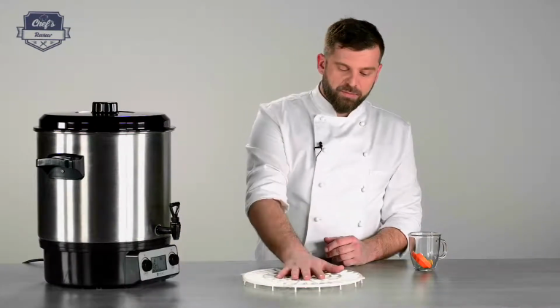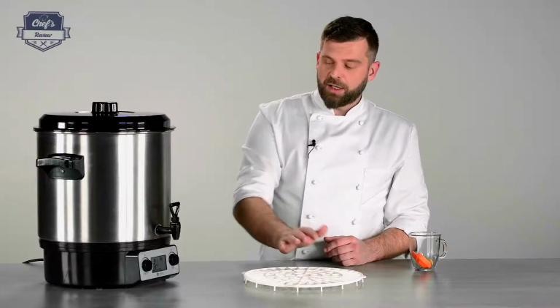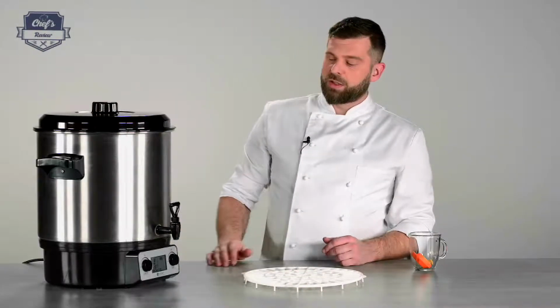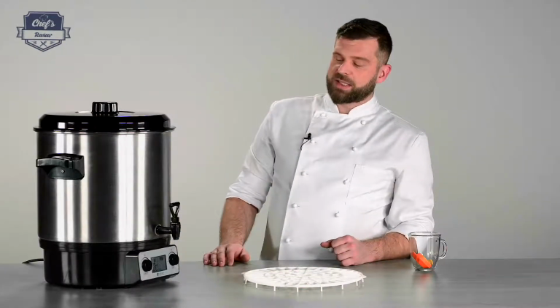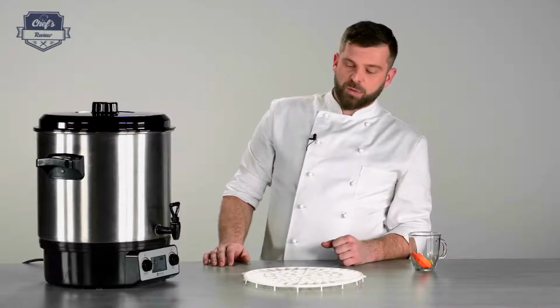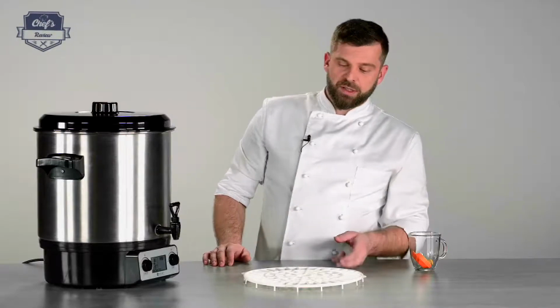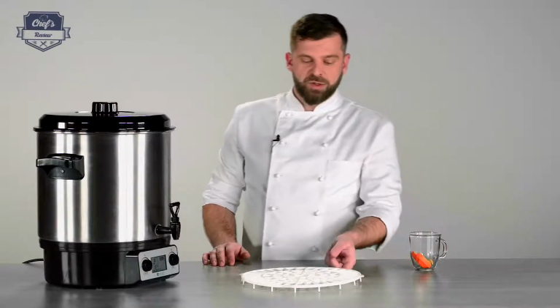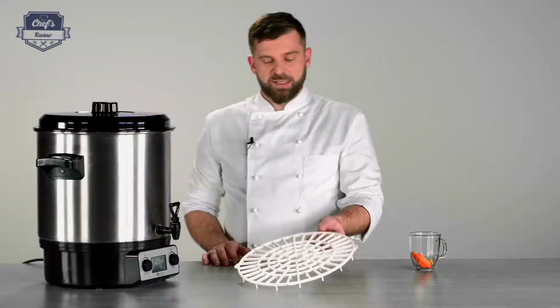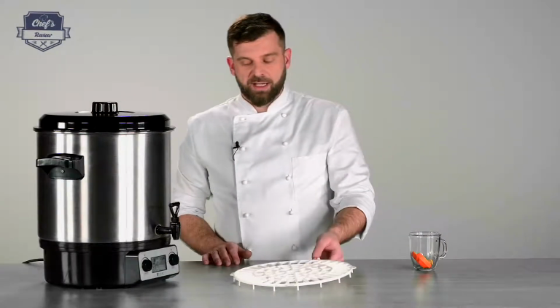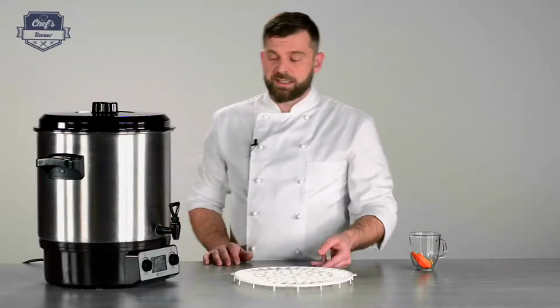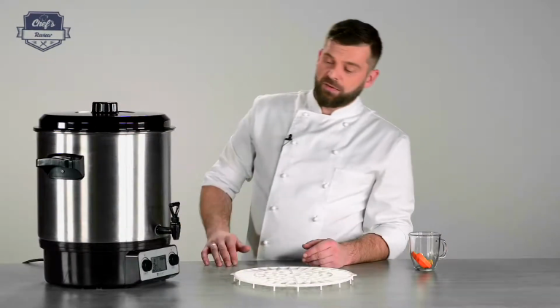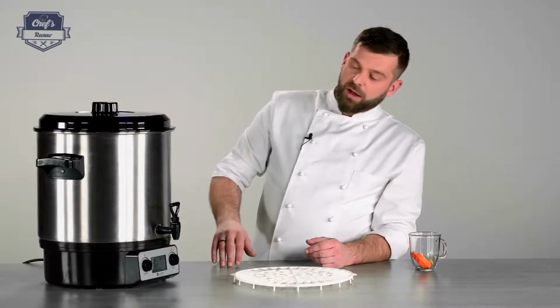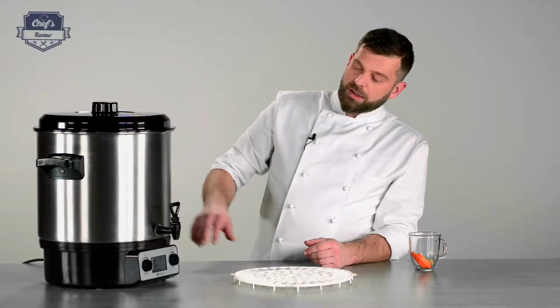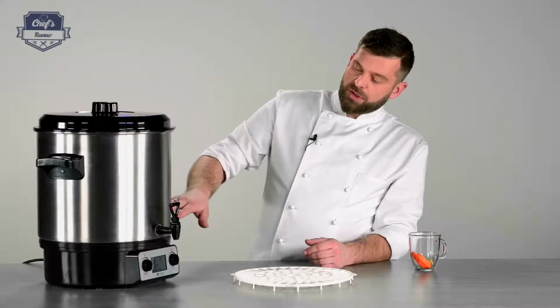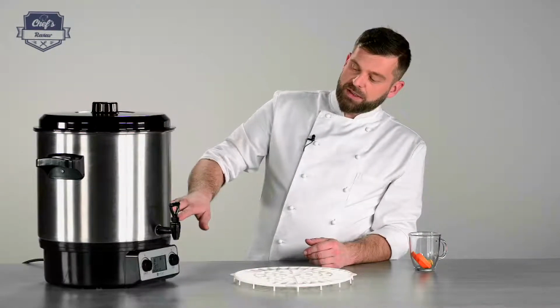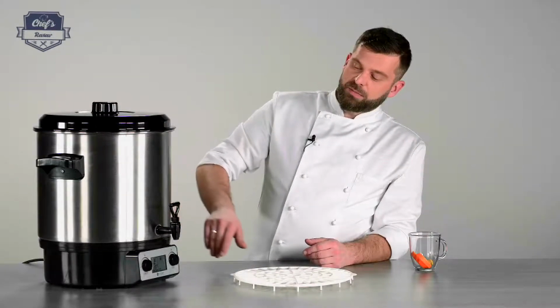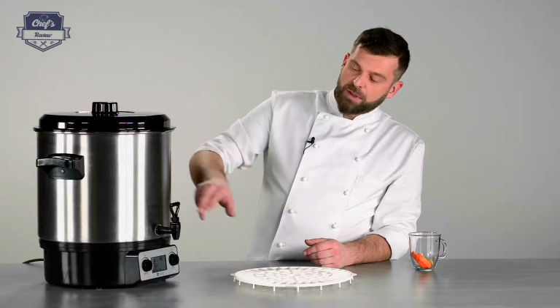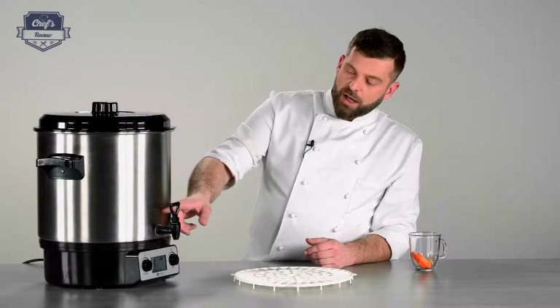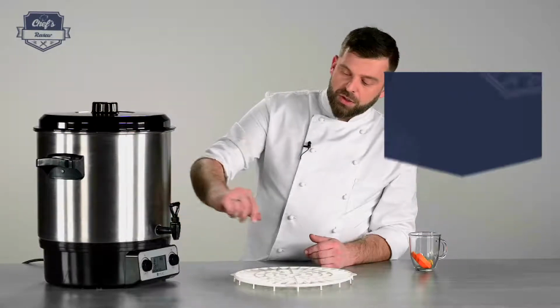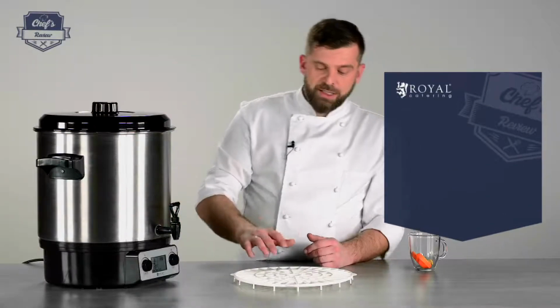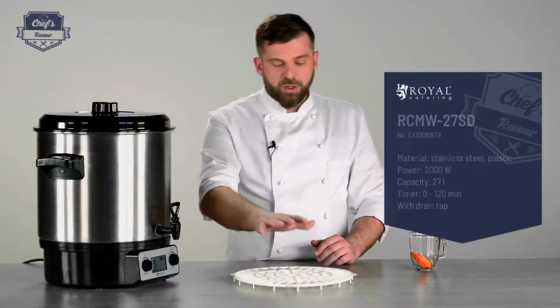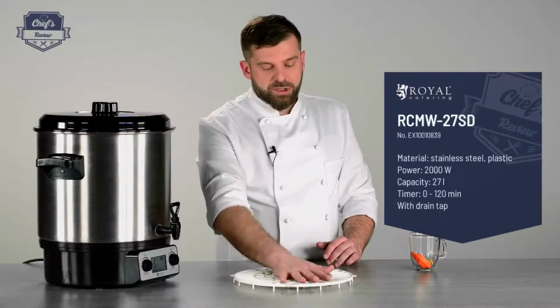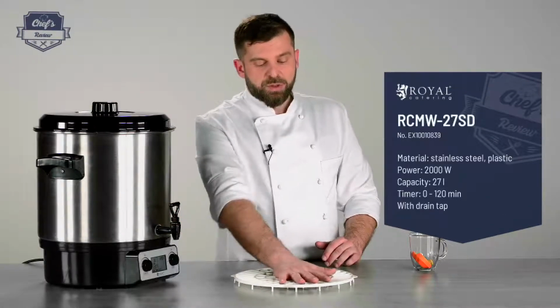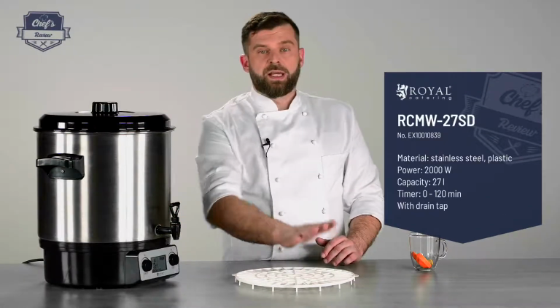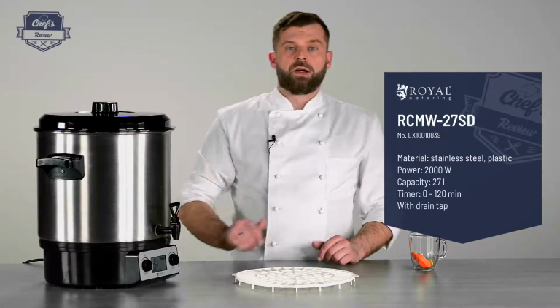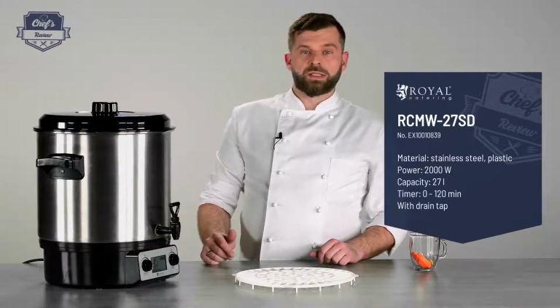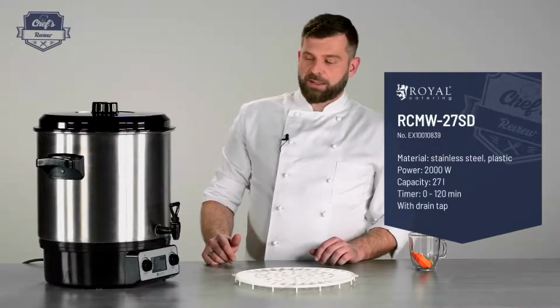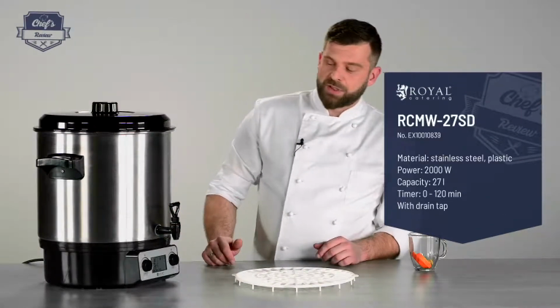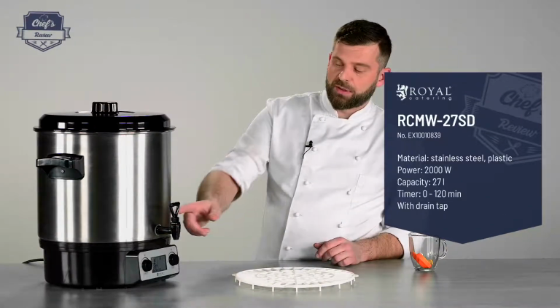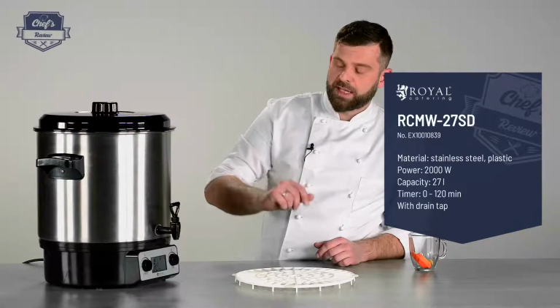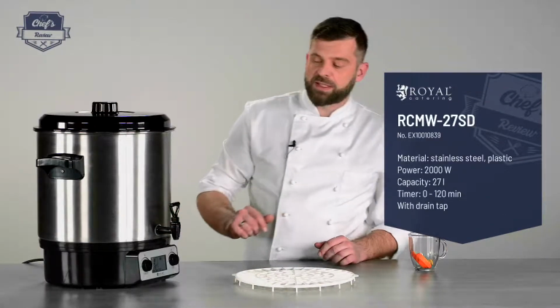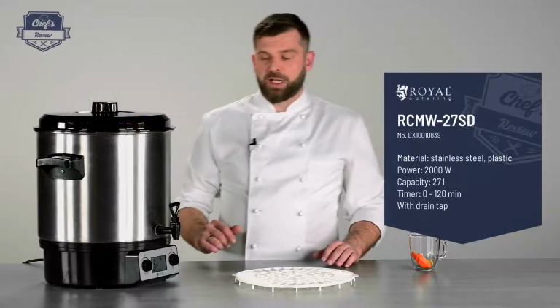Also, when you use it as a stock pot, you can use this rack as a sieve. You just place it on the bottom and when you drain it, all the solids will stay on this rack, so the tap doesn't clog up.